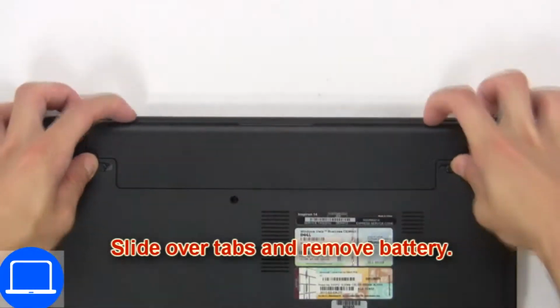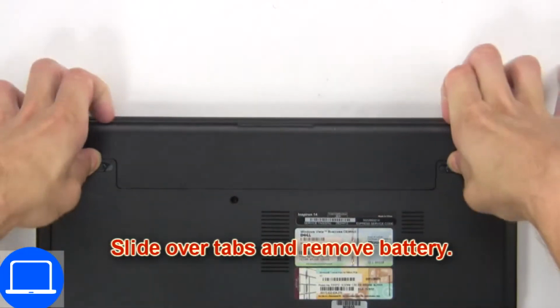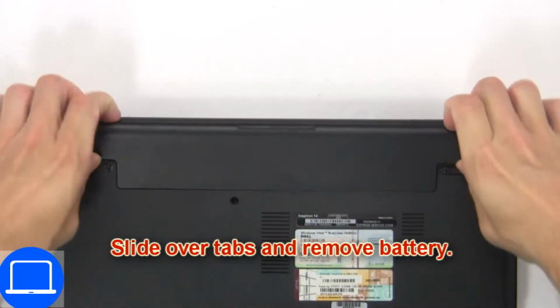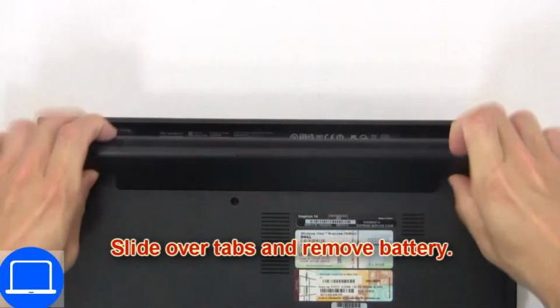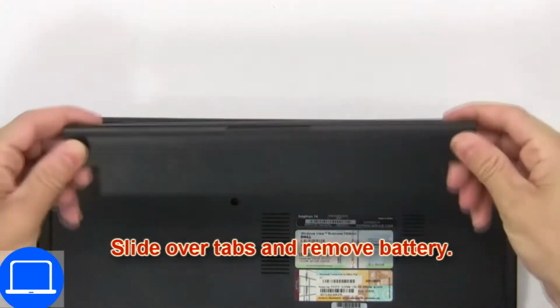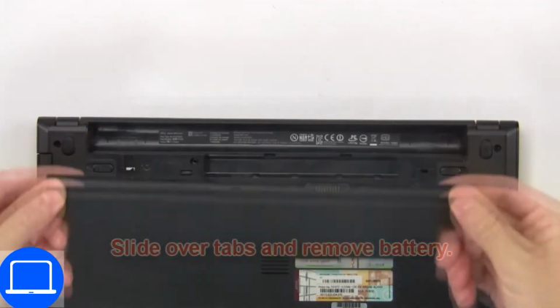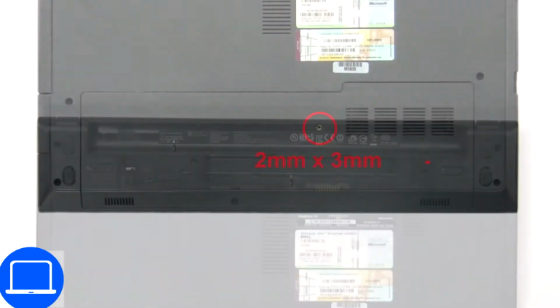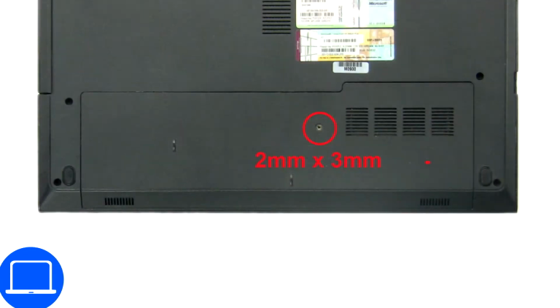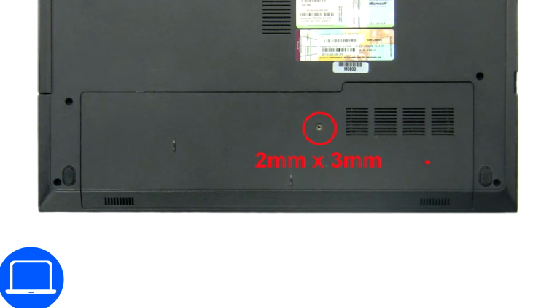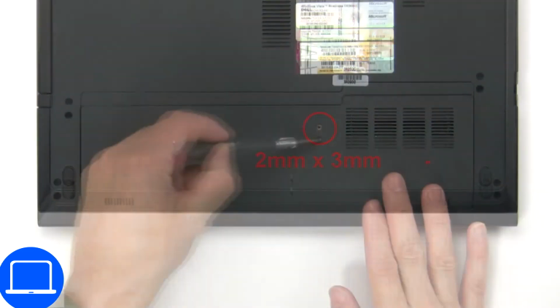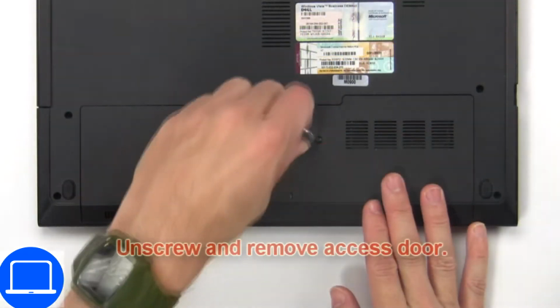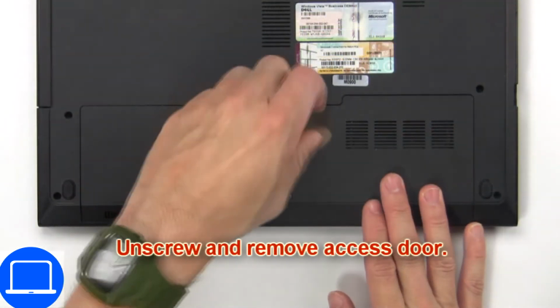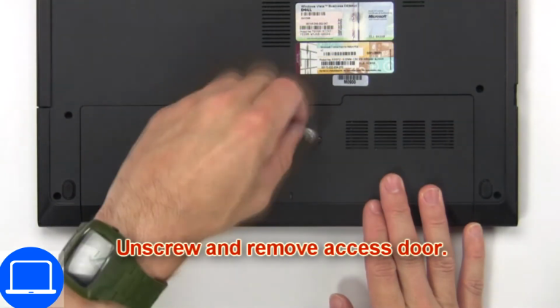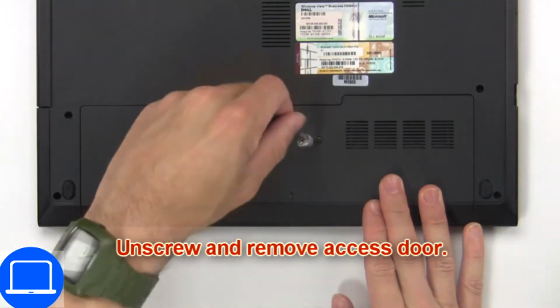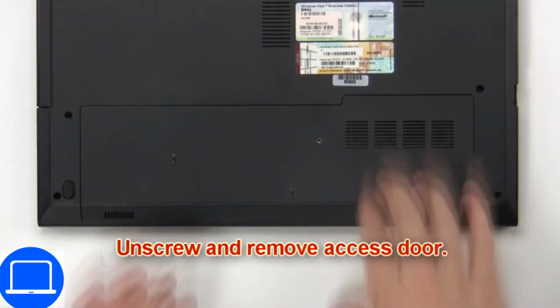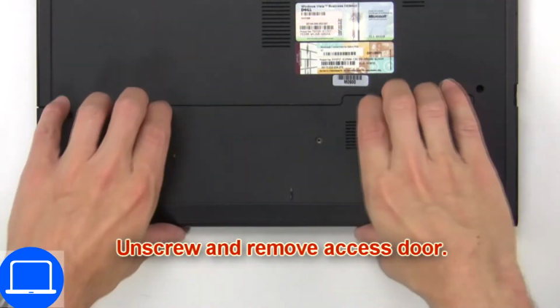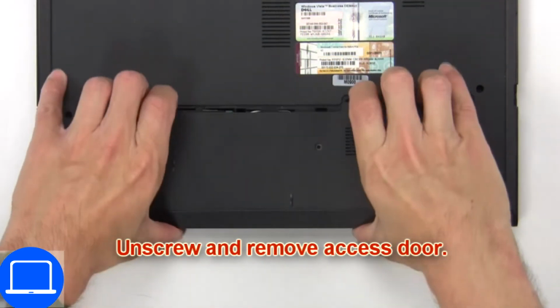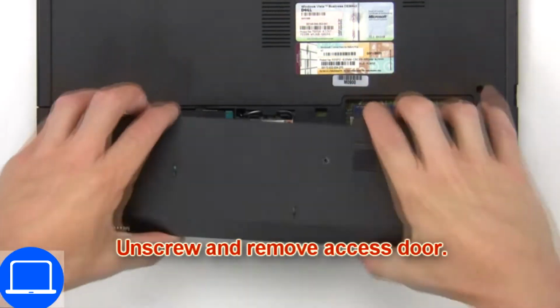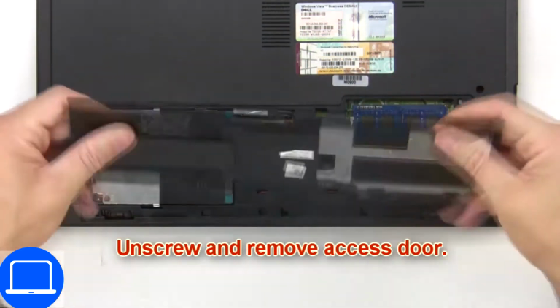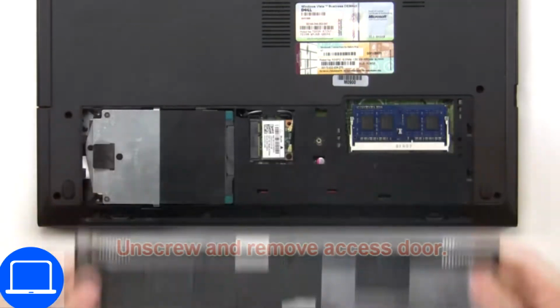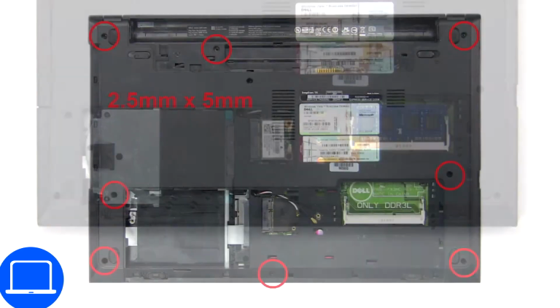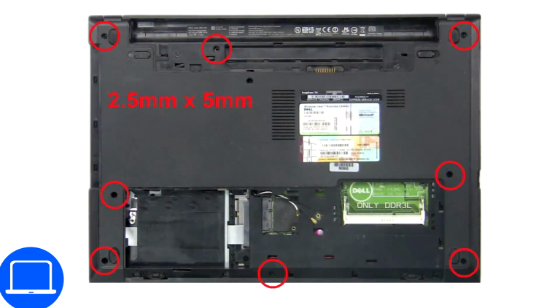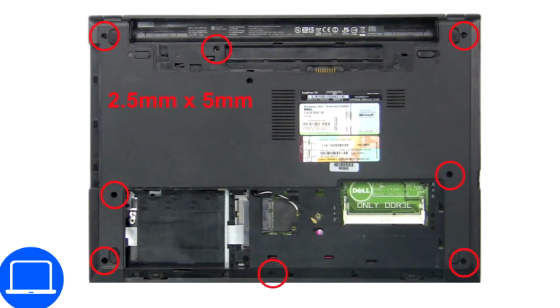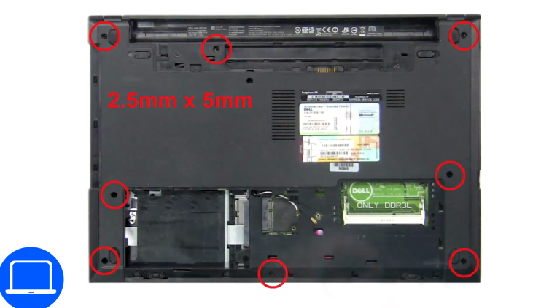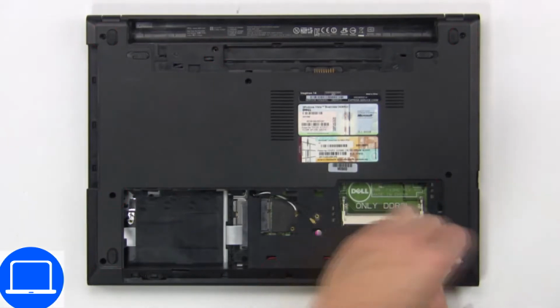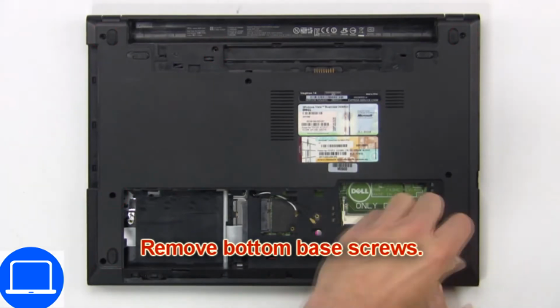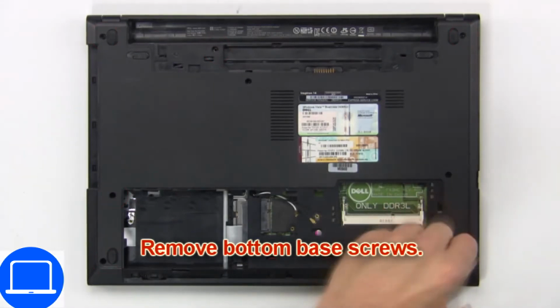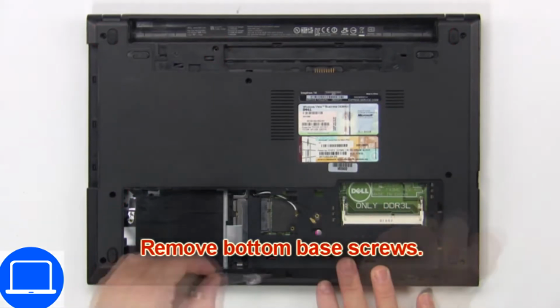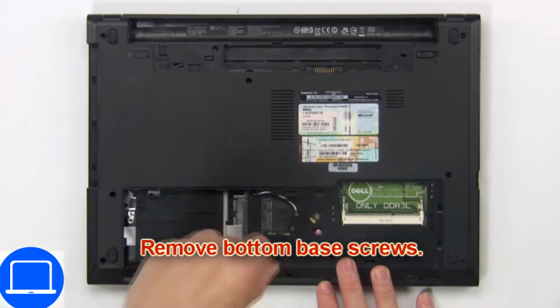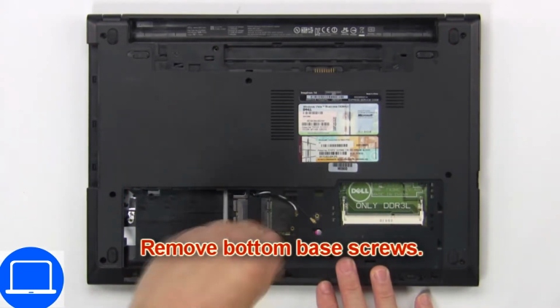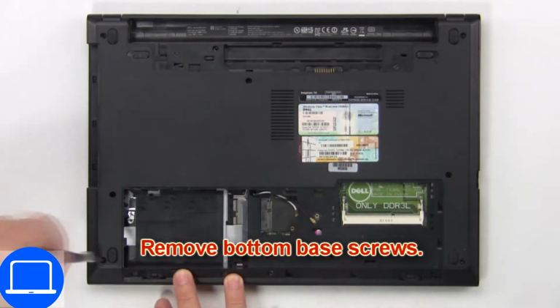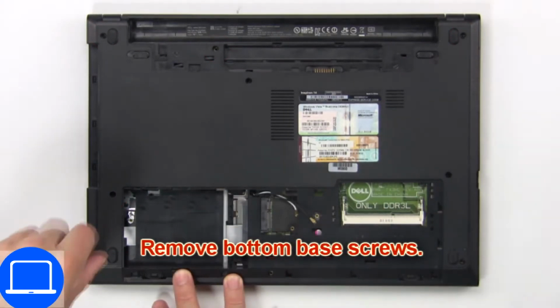First, slide over the tabs and remove the battery. Then unscrew and remove the access door. Now remove the bottom base screws.